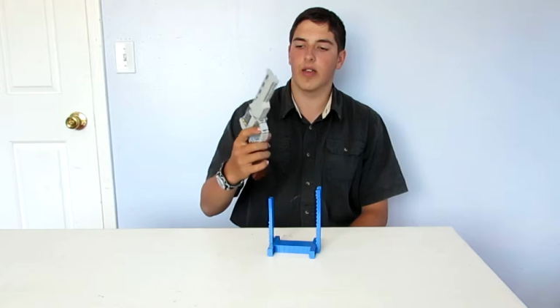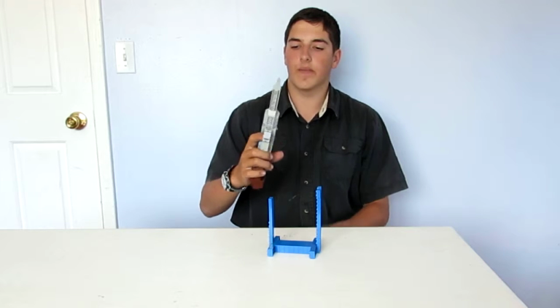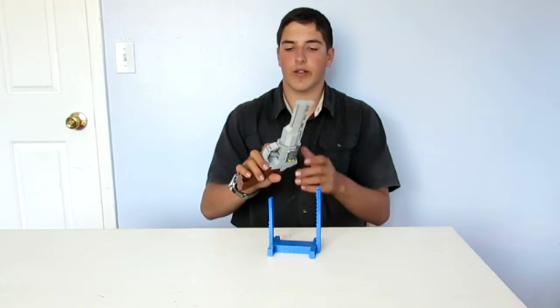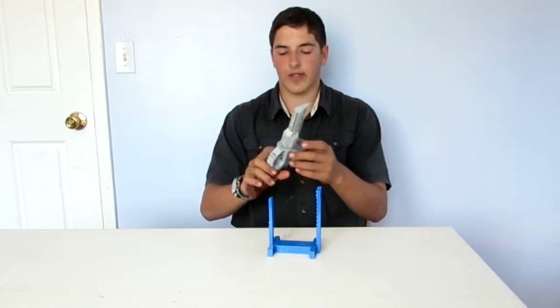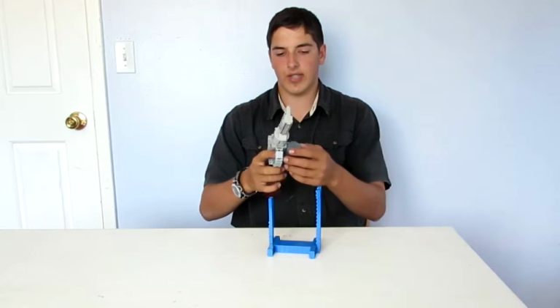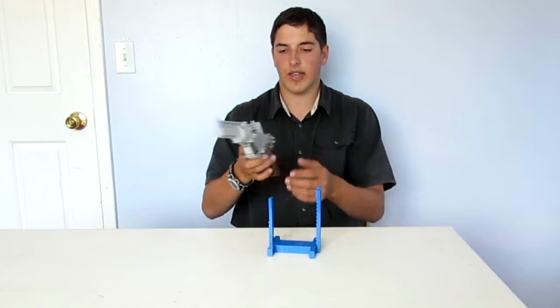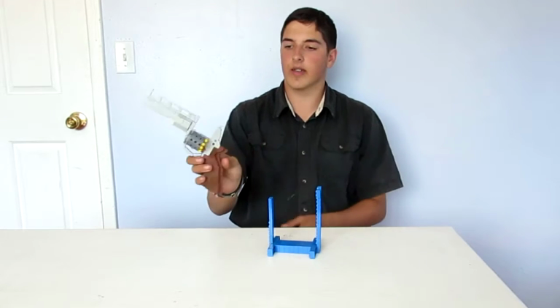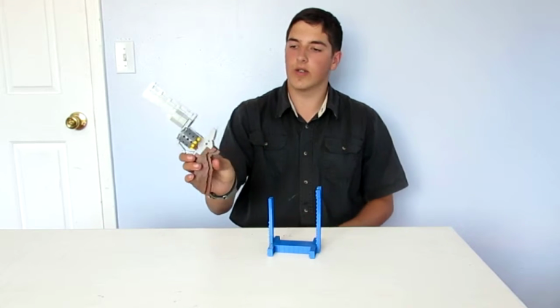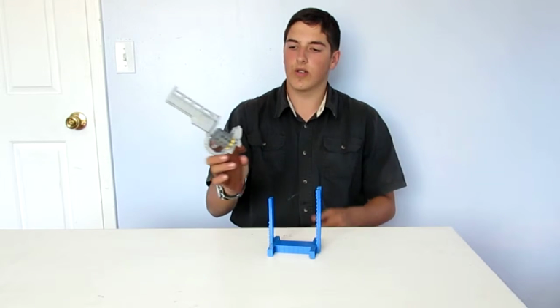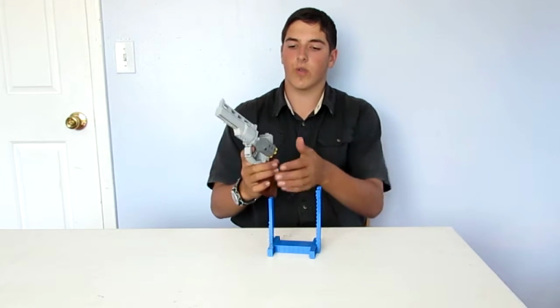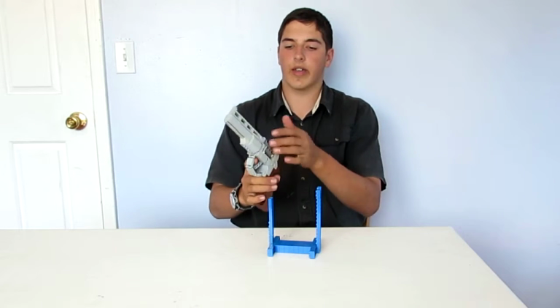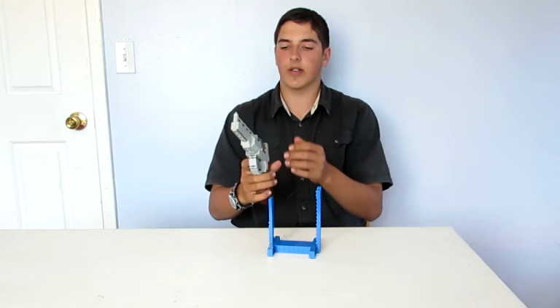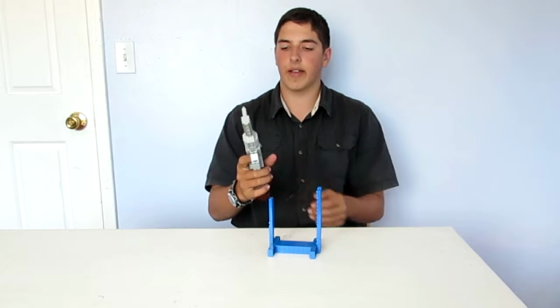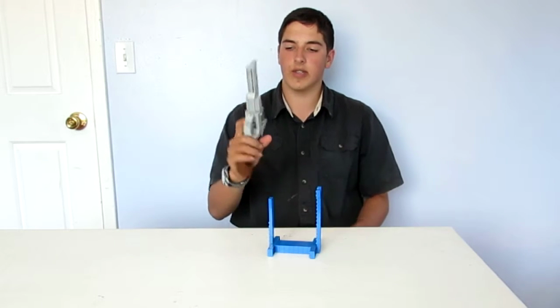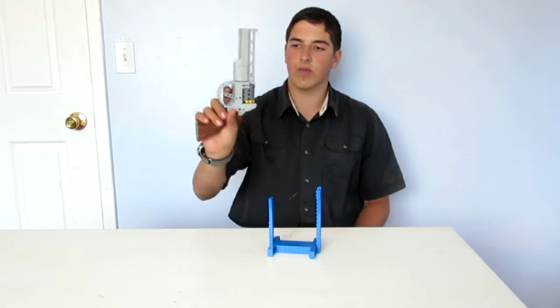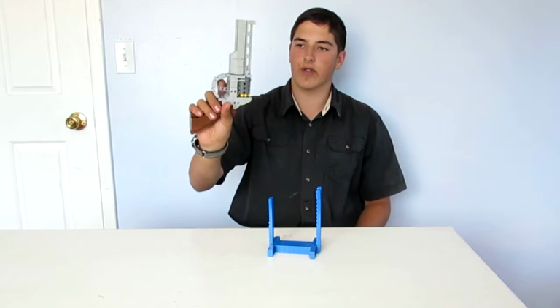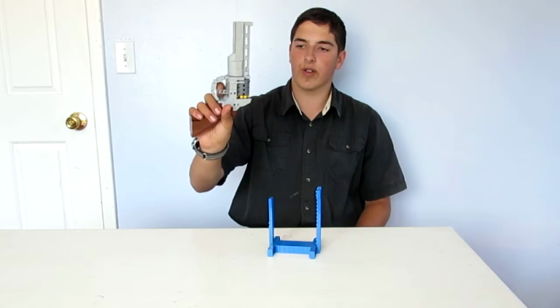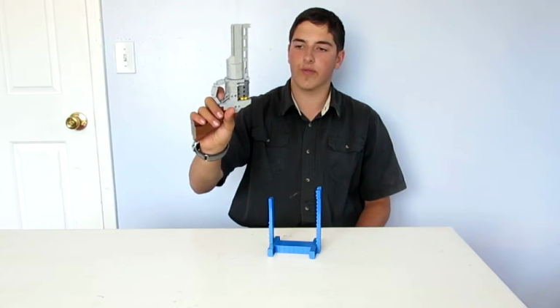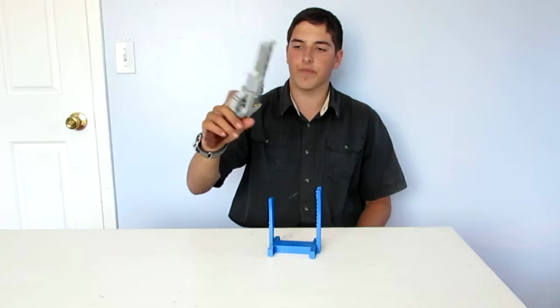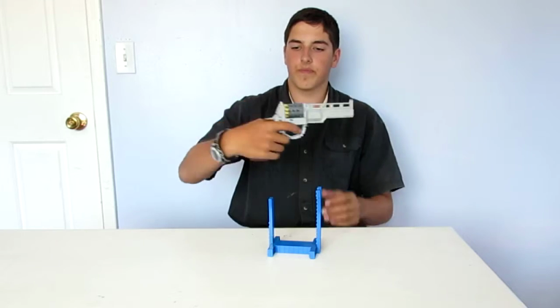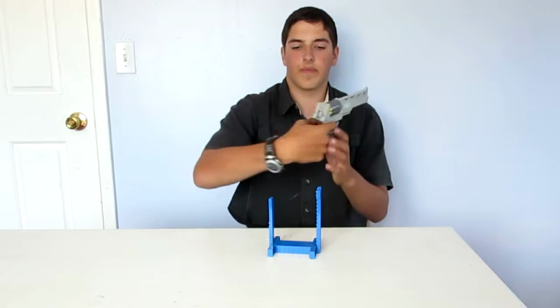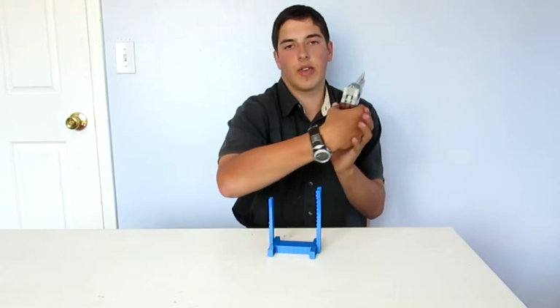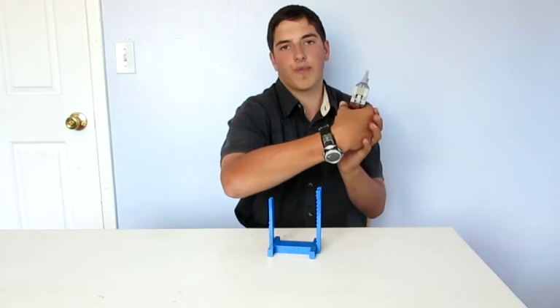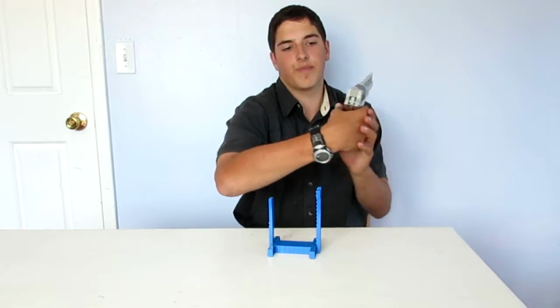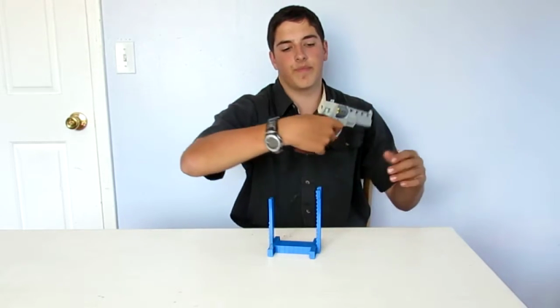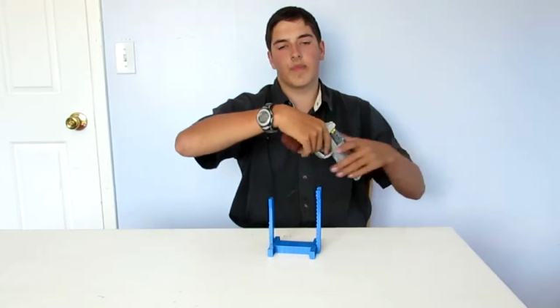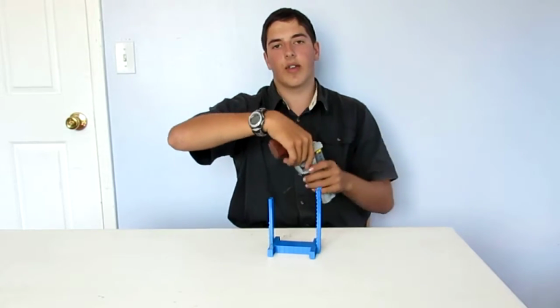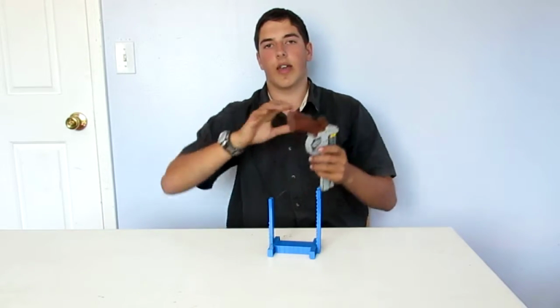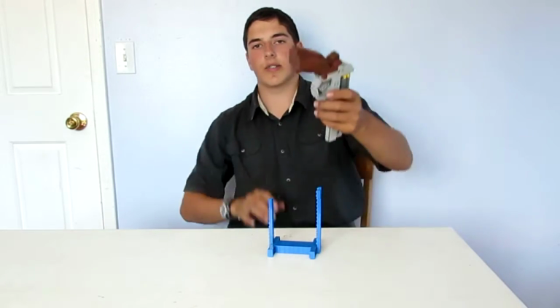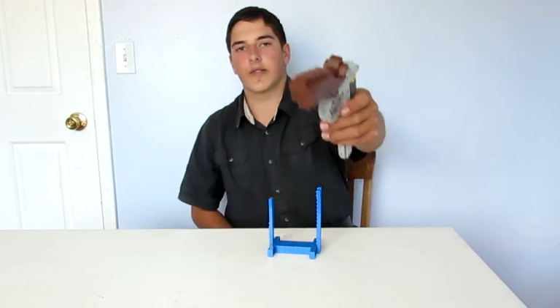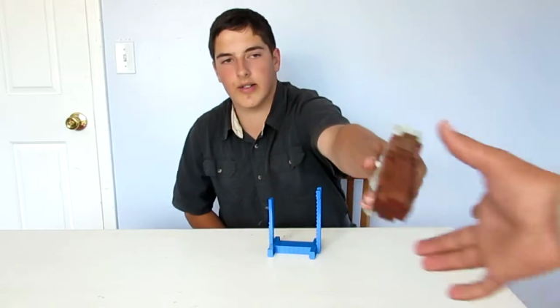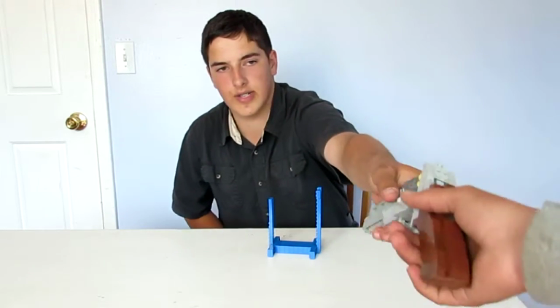My LEGO Unica 6 is a working magazine, working trigger, hammer, and iron sights.